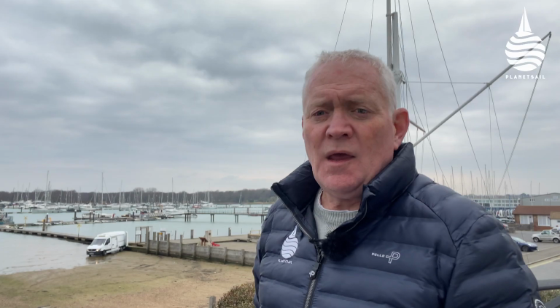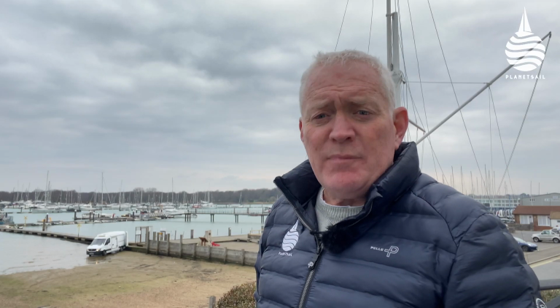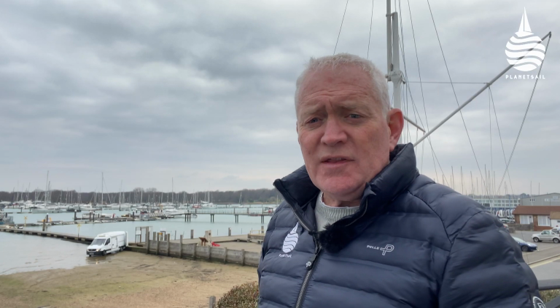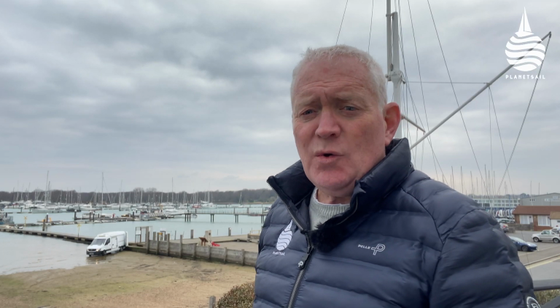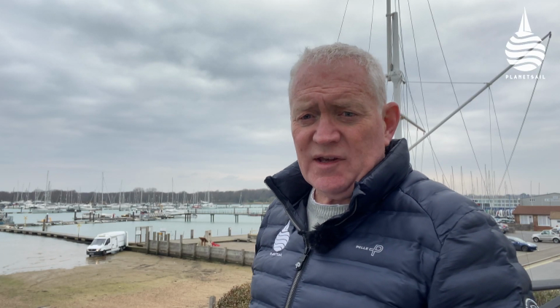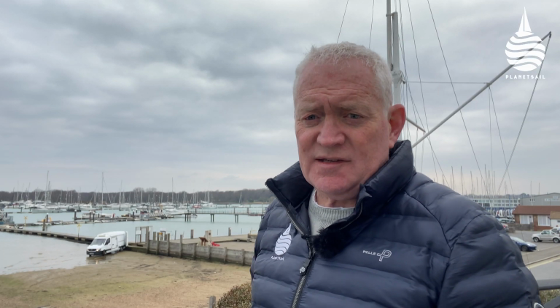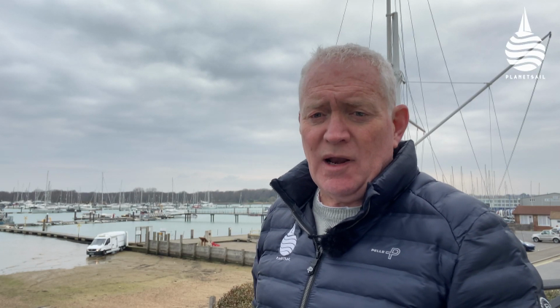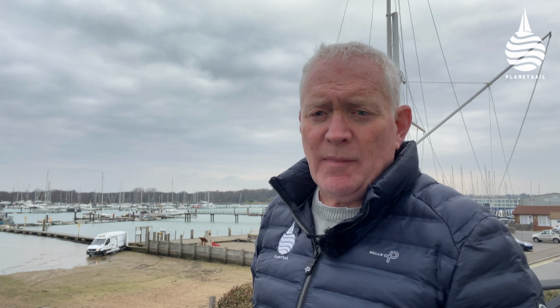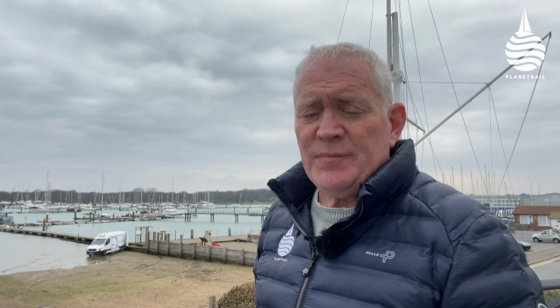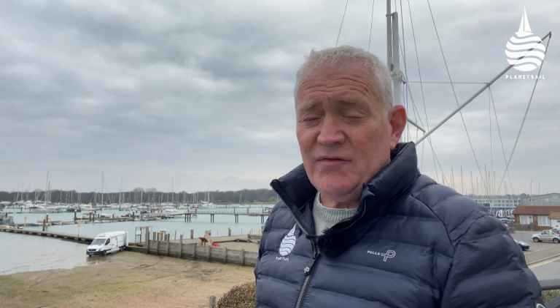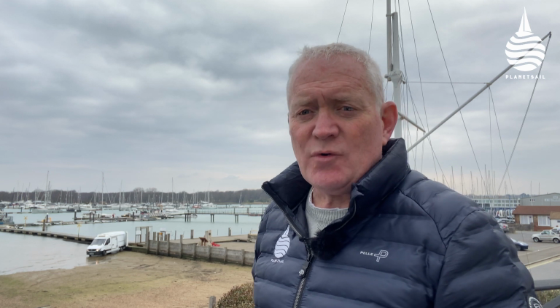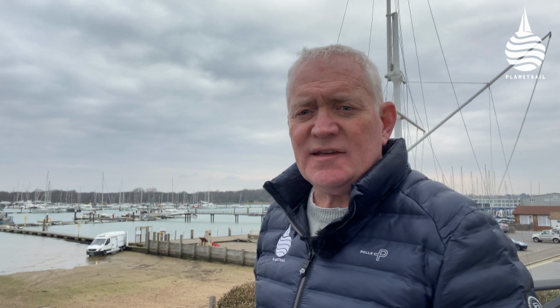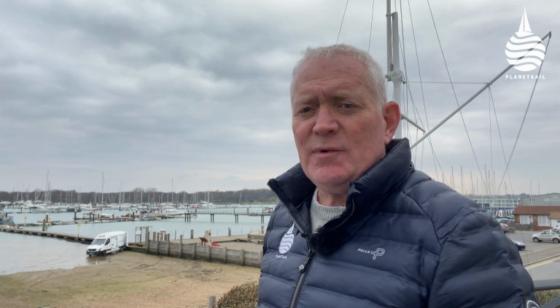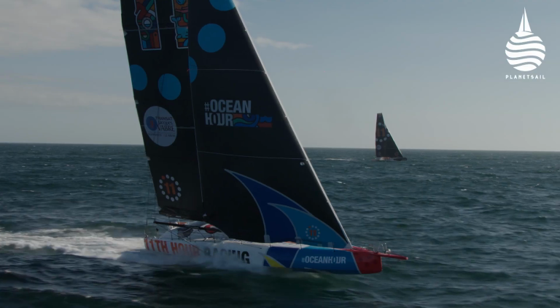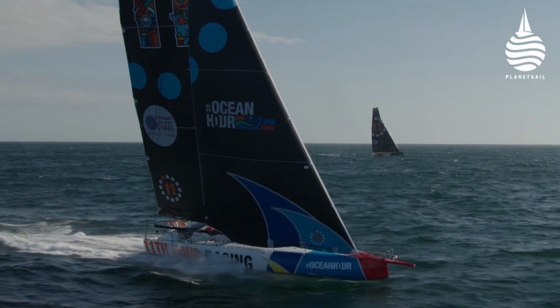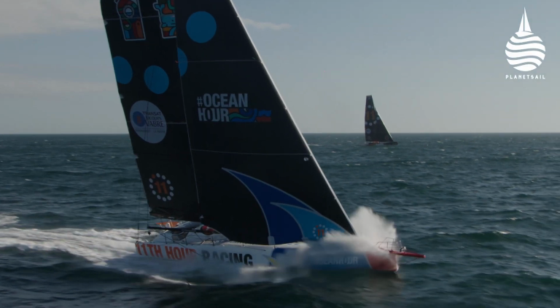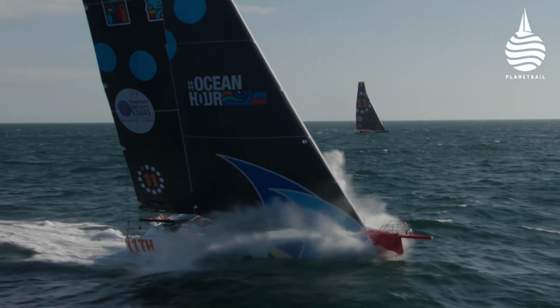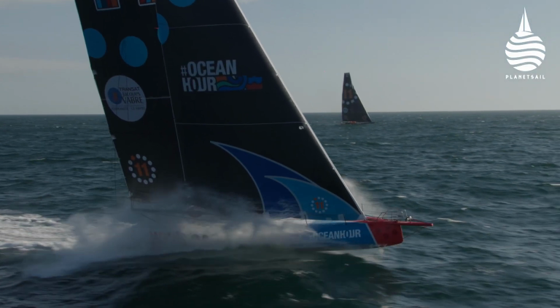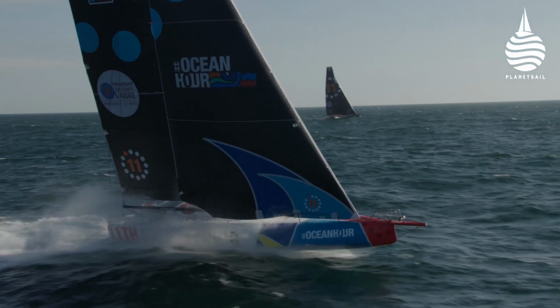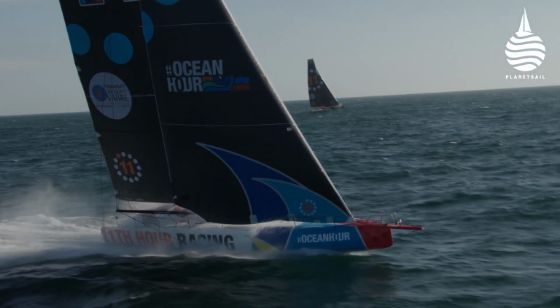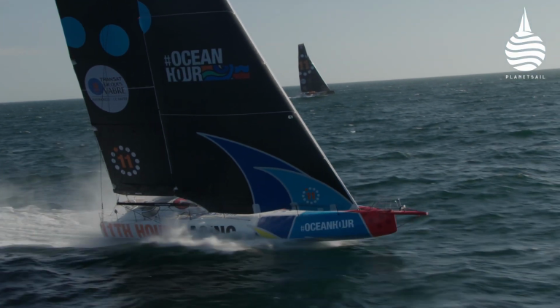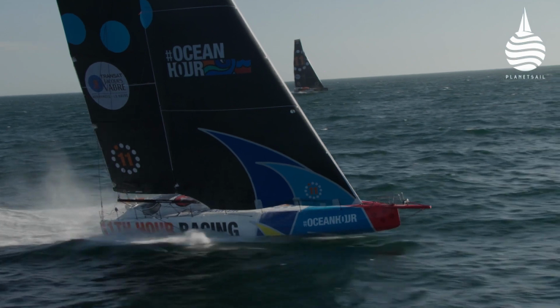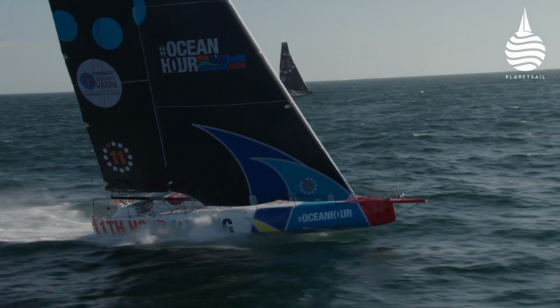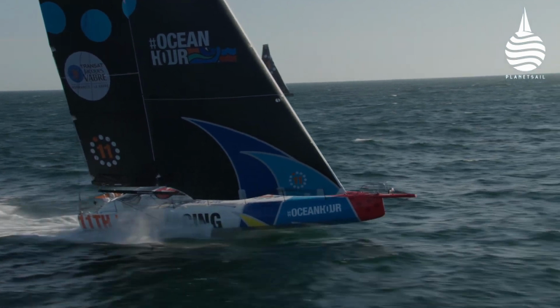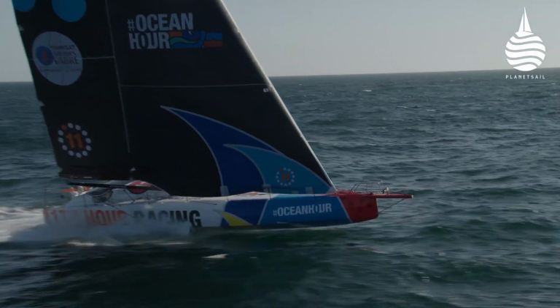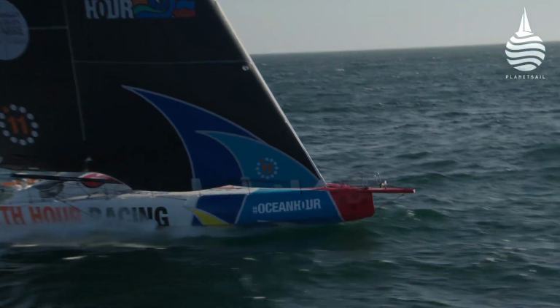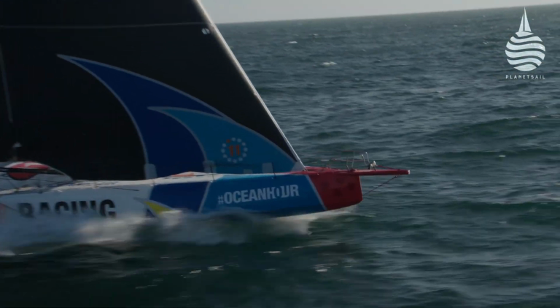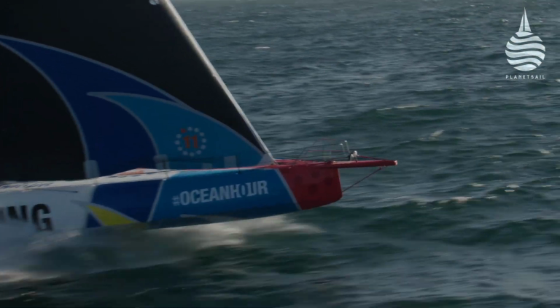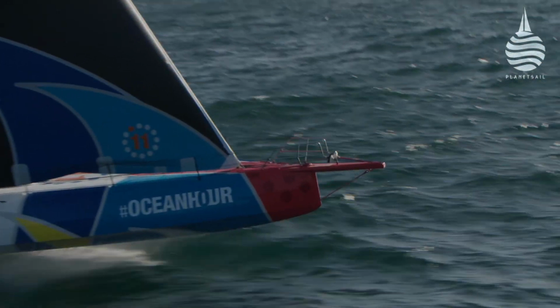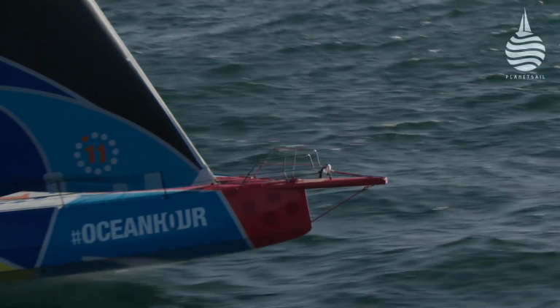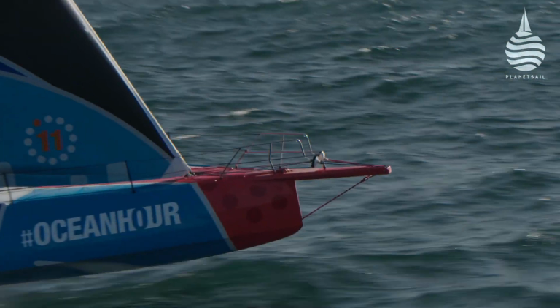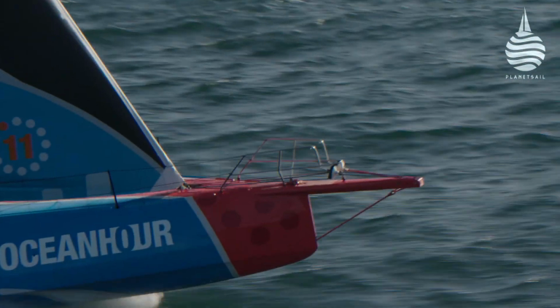In building their new Imoca 60, Malama, the Eleventh Hour Racing team learned a huge amount before the boat had even been launched, especially when it came to calculating the total carbon footprint.